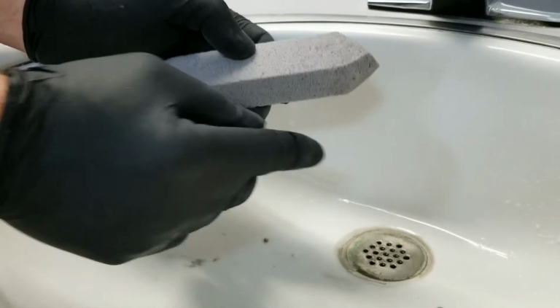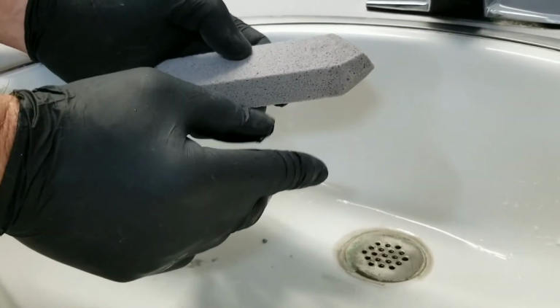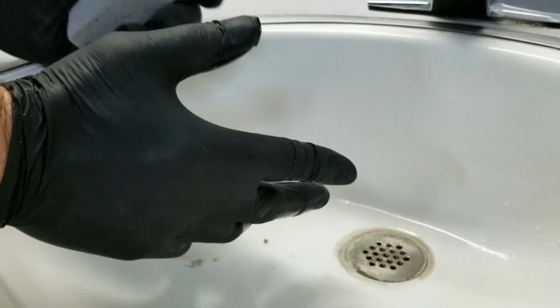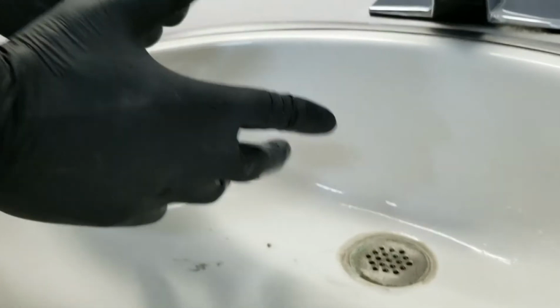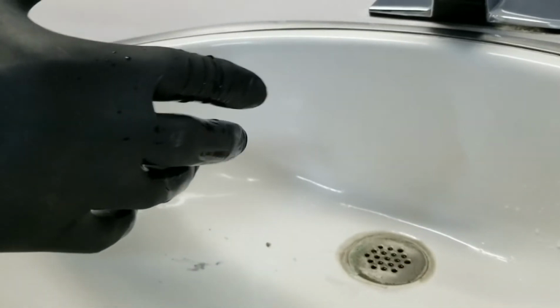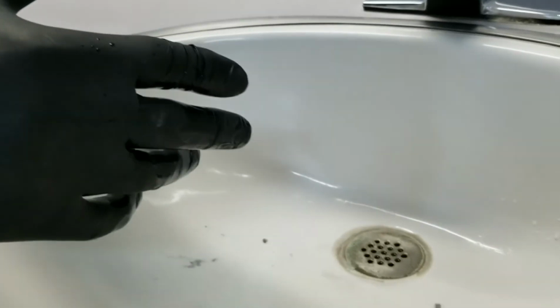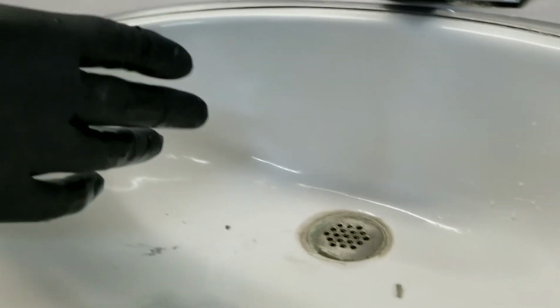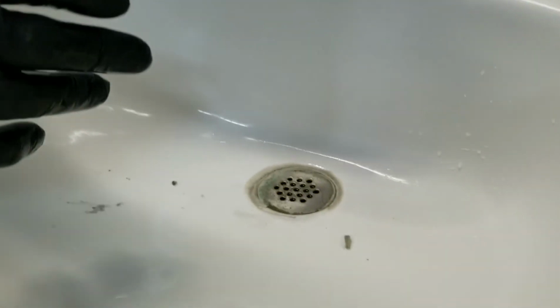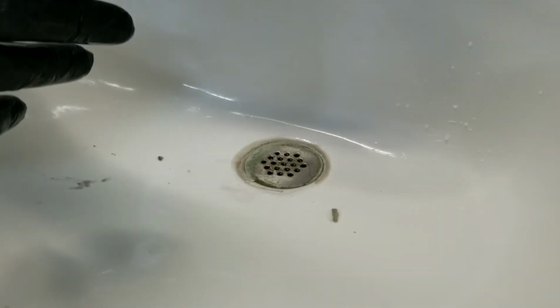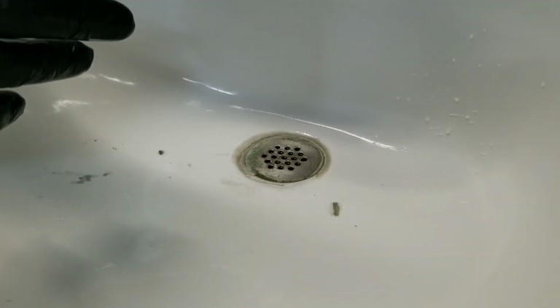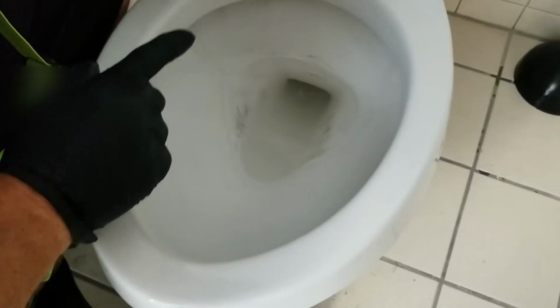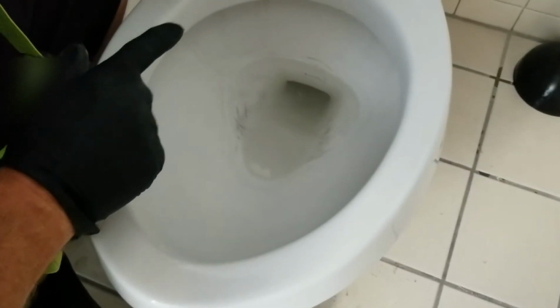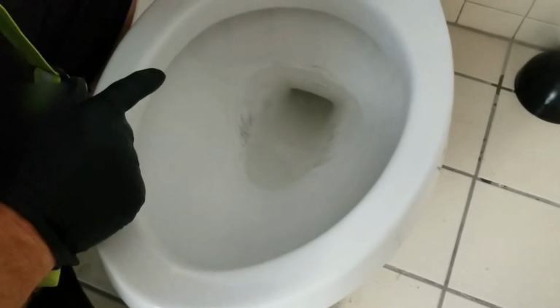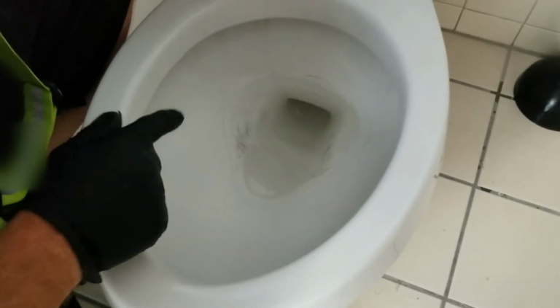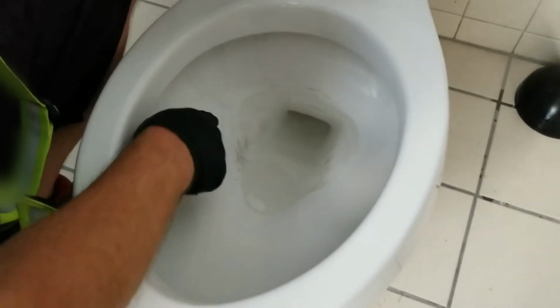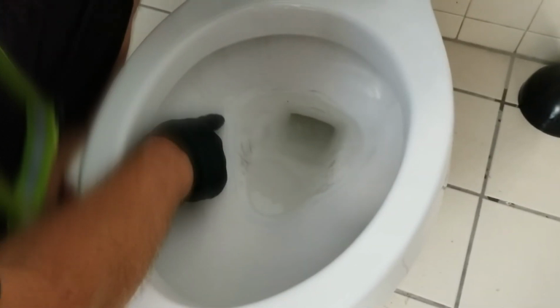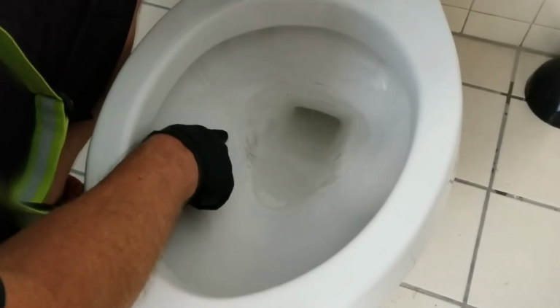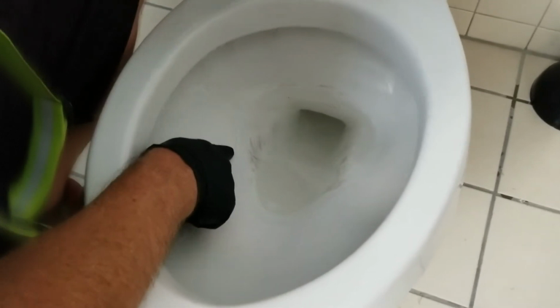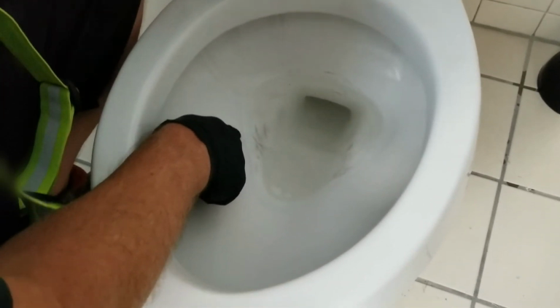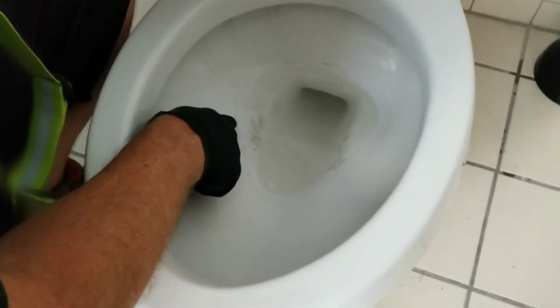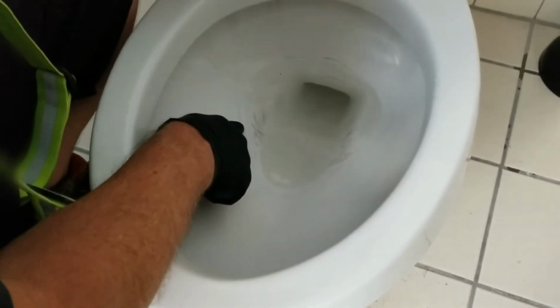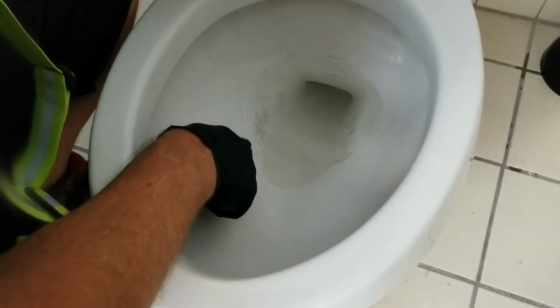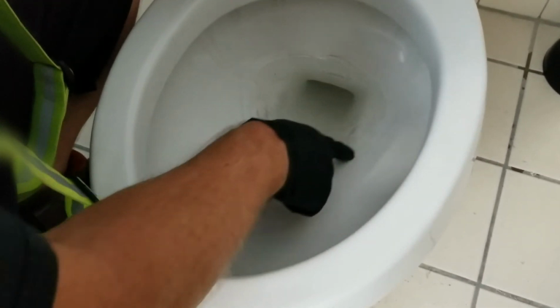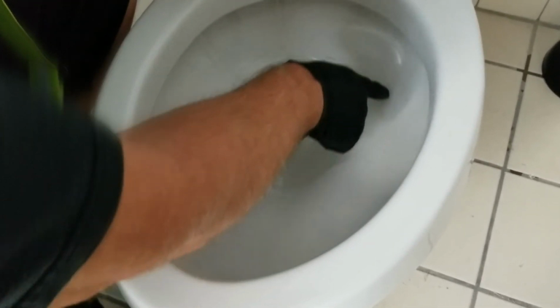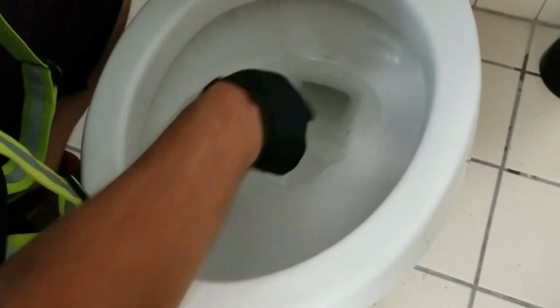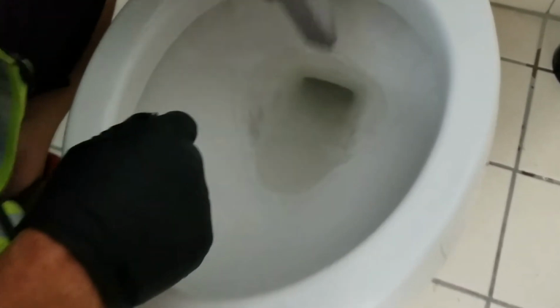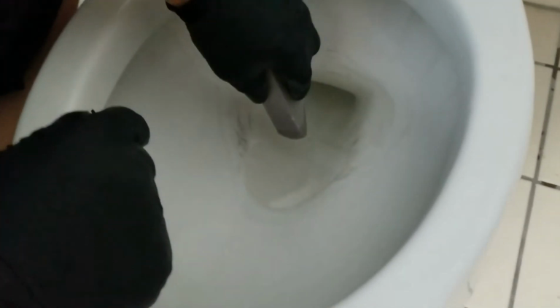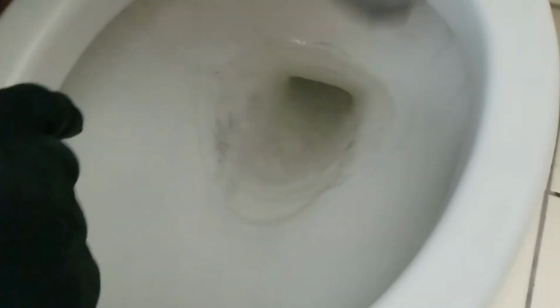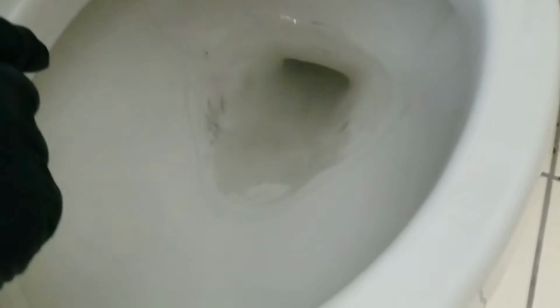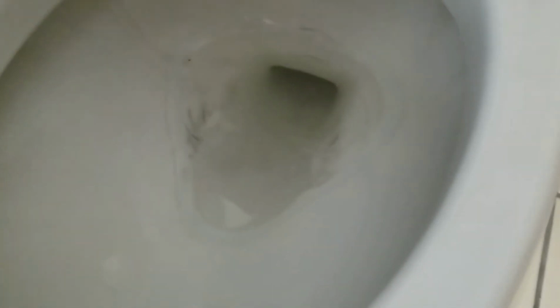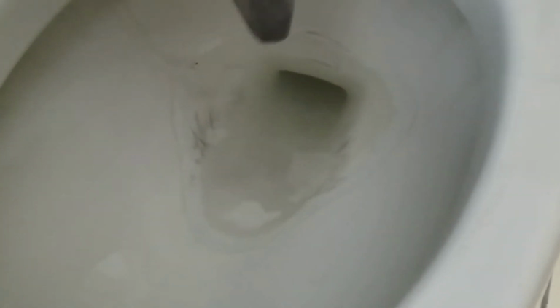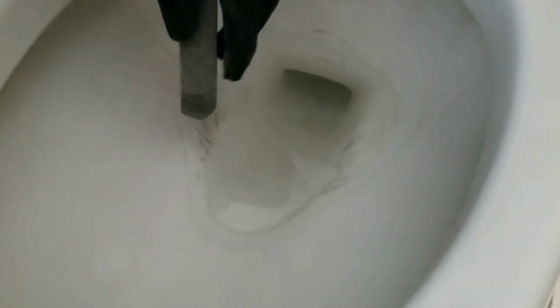I'll go ahead and show you another area where we can use this — in the toilet. So now I'm gonna show you in a toilet. You can see the rings in the toilet, all the way around. Here we go with the Pumice Stone. Watch this.